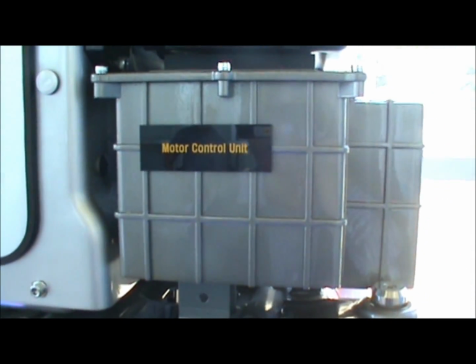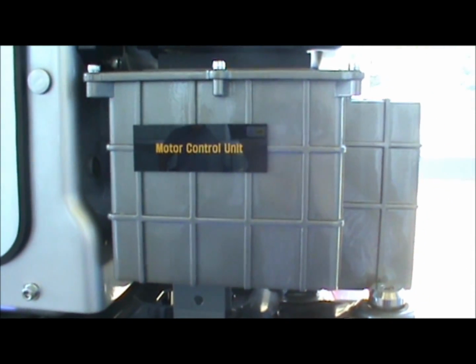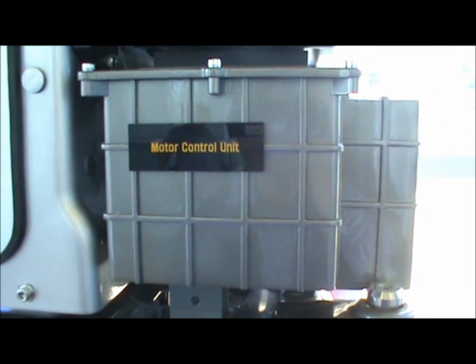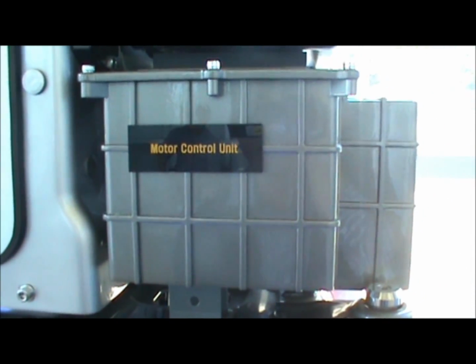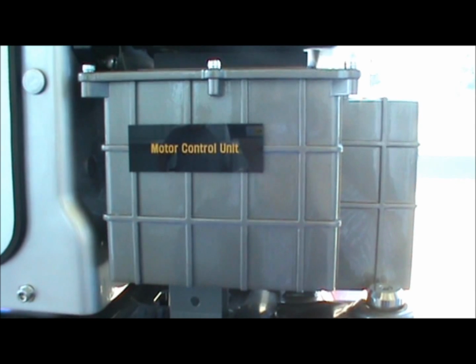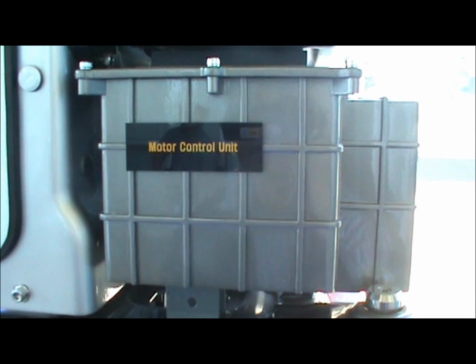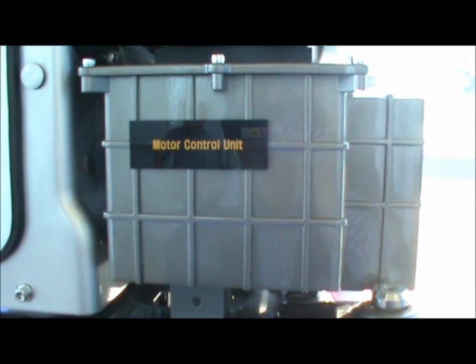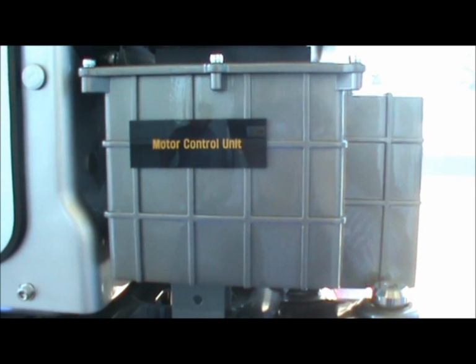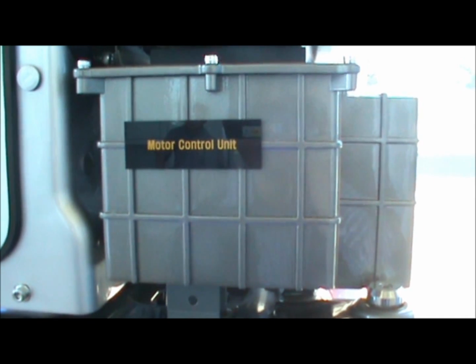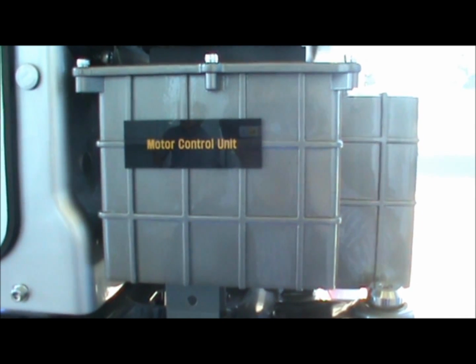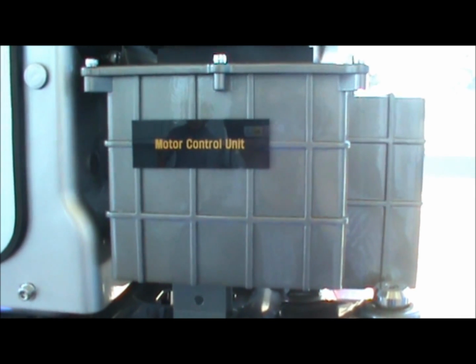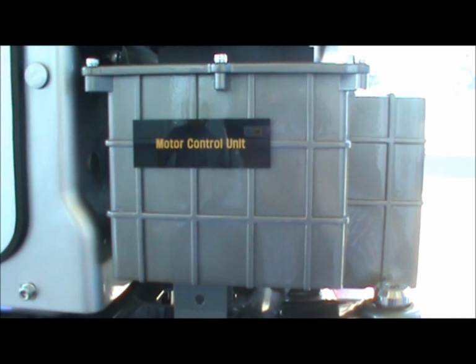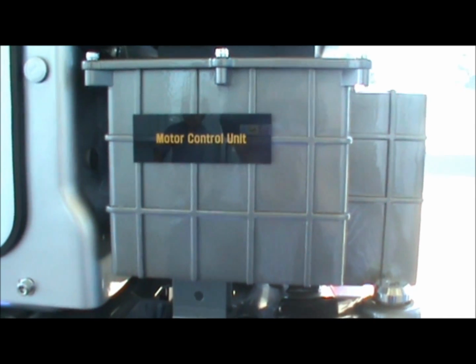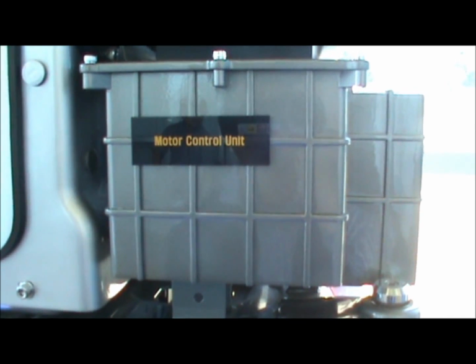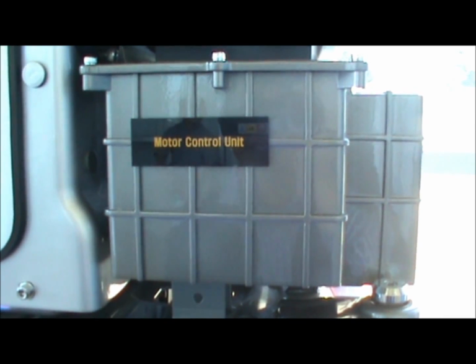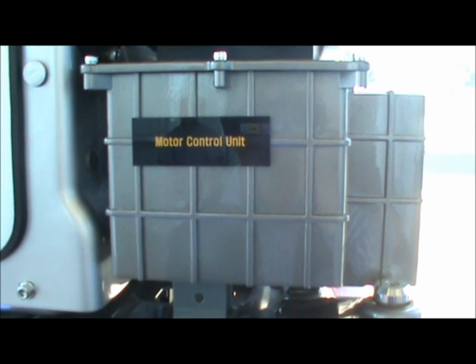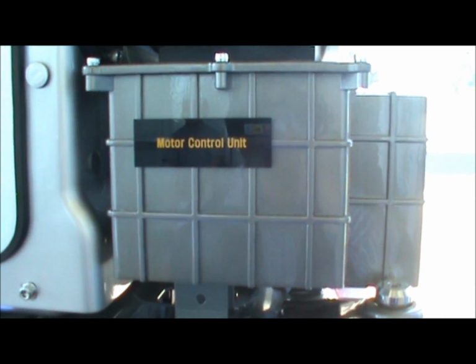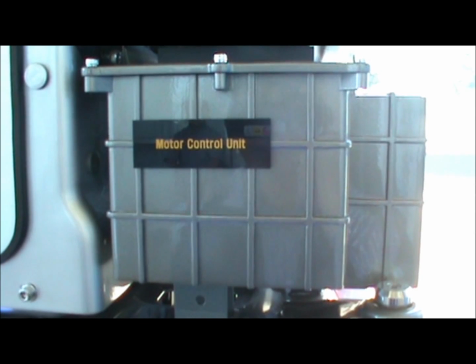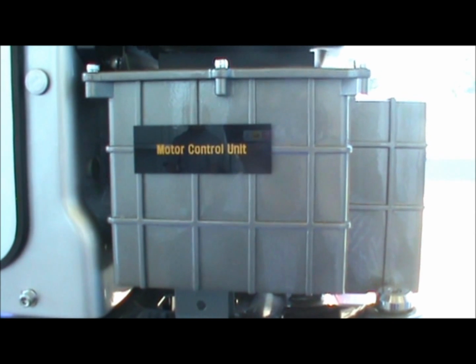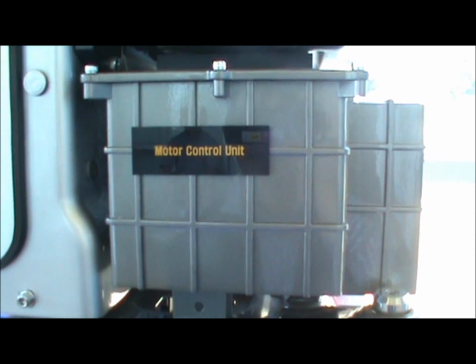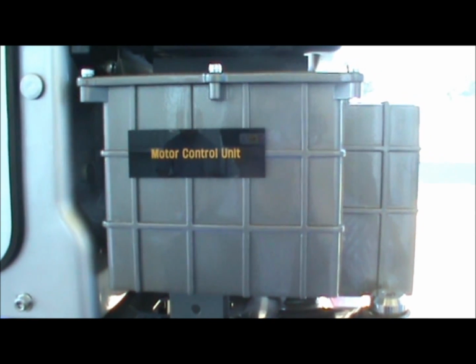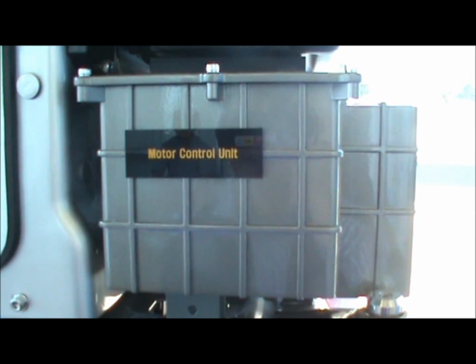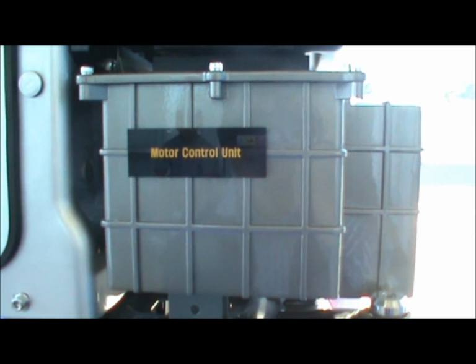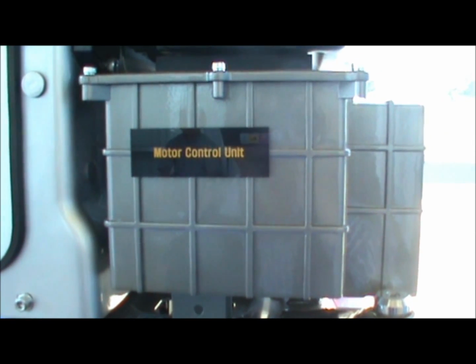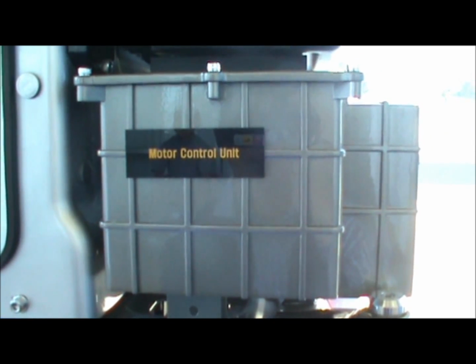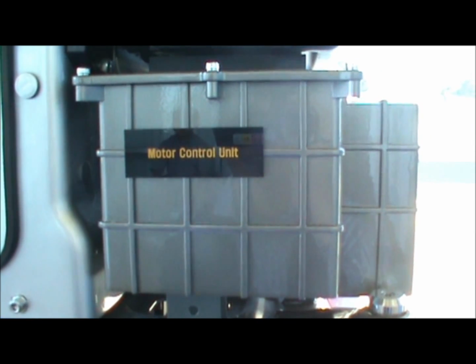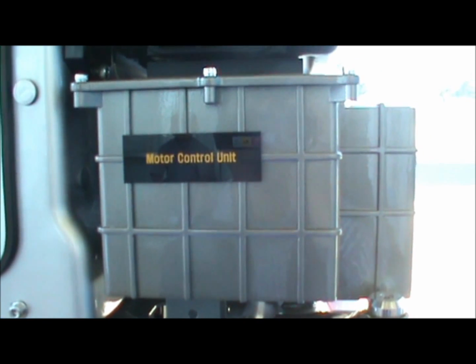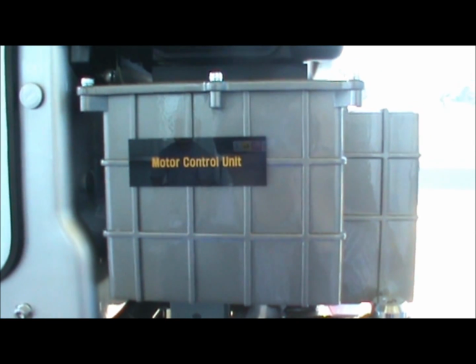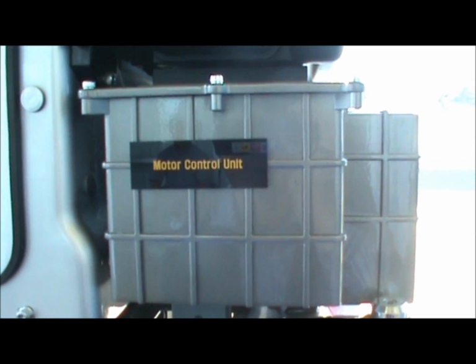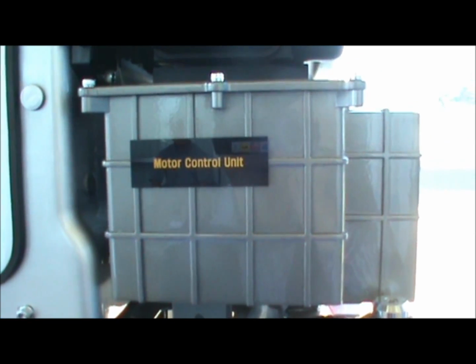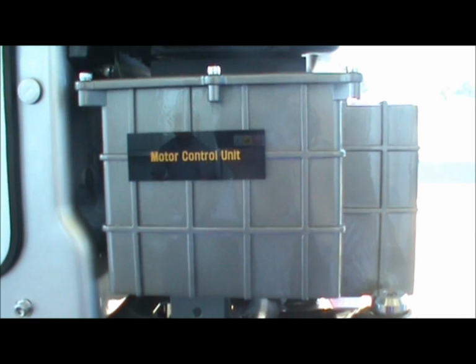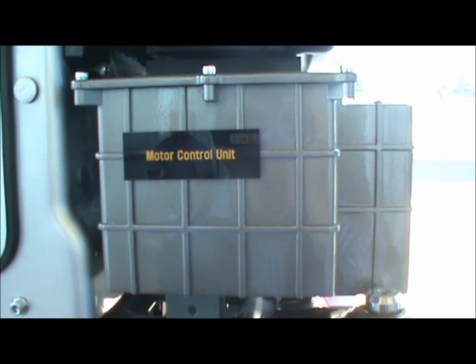Let's talk about the motor control unit. What the motor control unit does is convert the DC current generated by the stack to AC current, and it ultimately powers the AC induction motor that is part of this power system module.